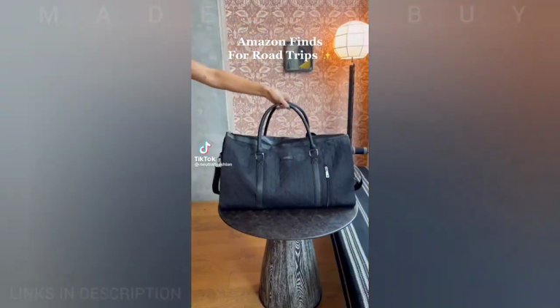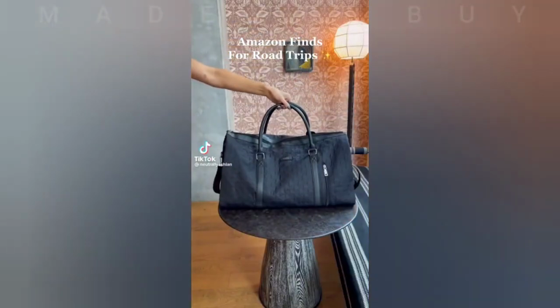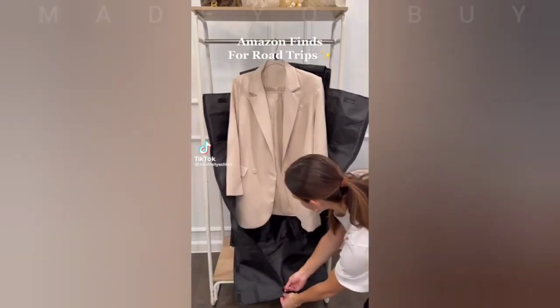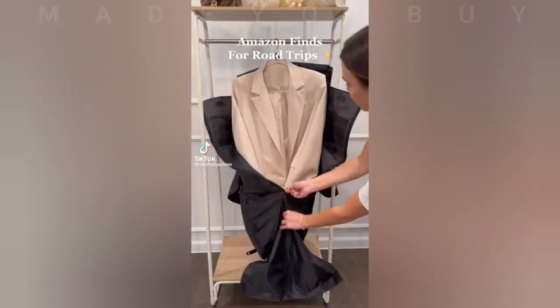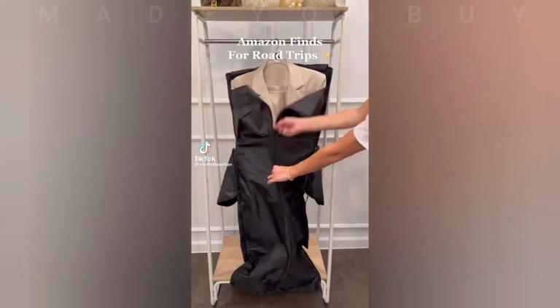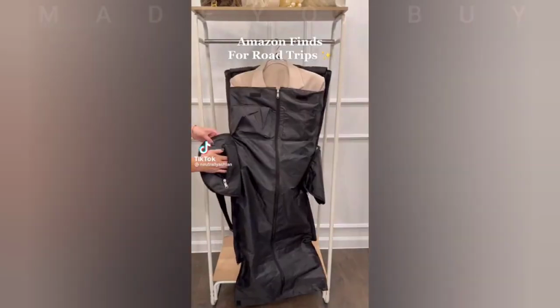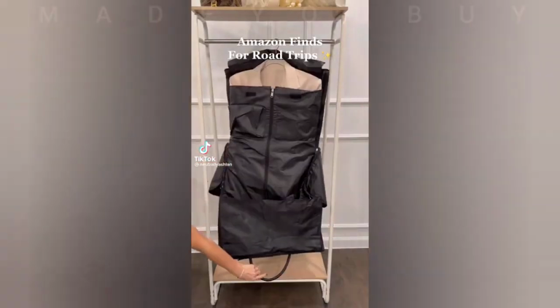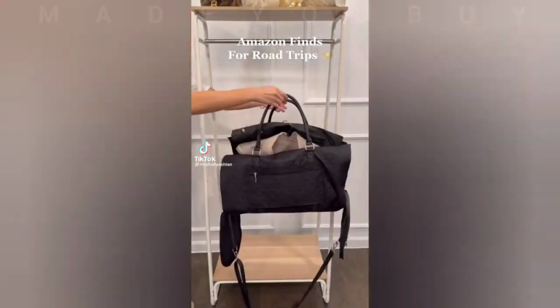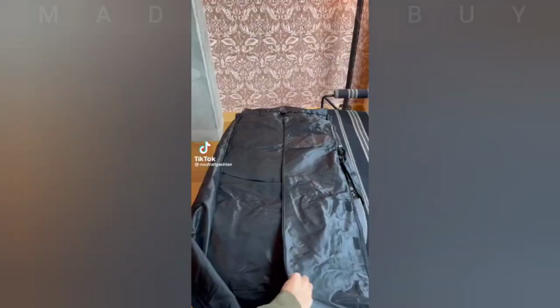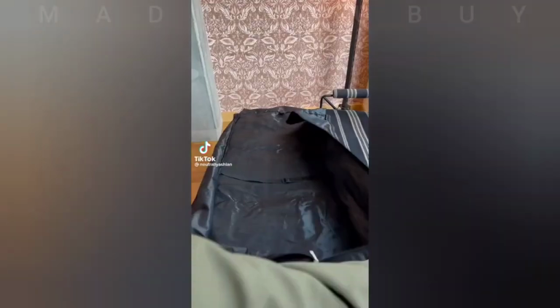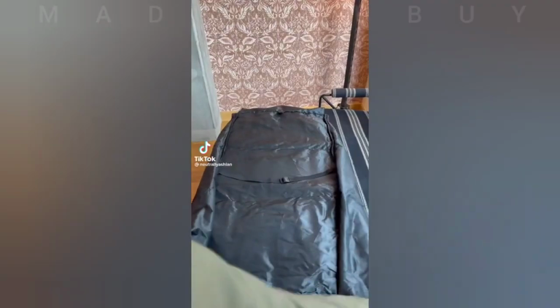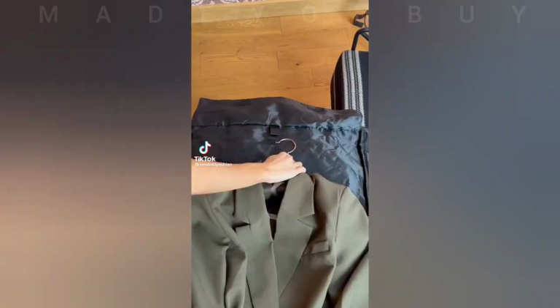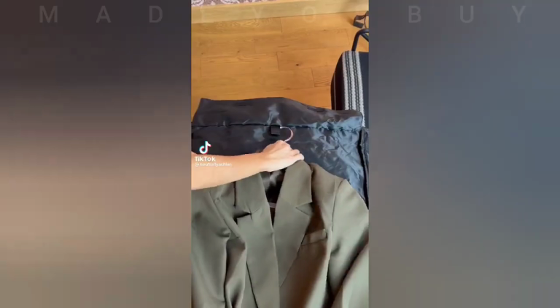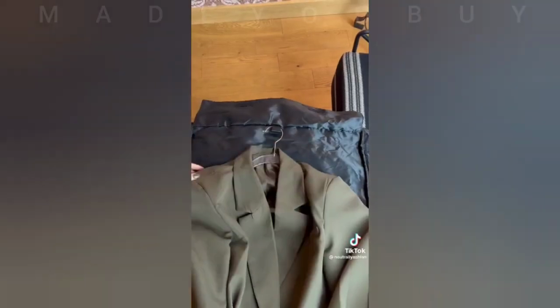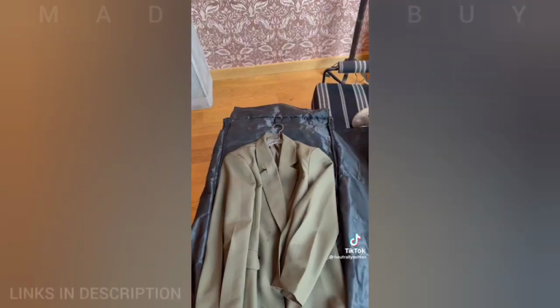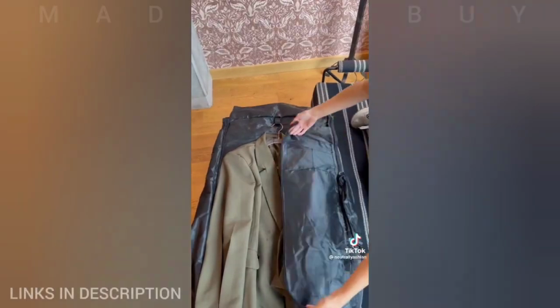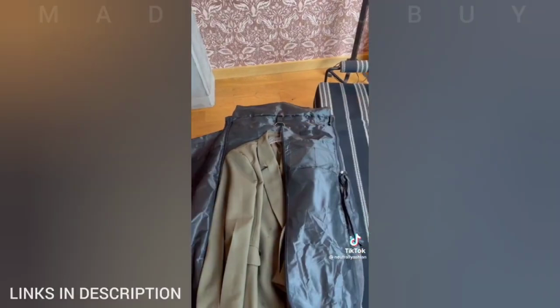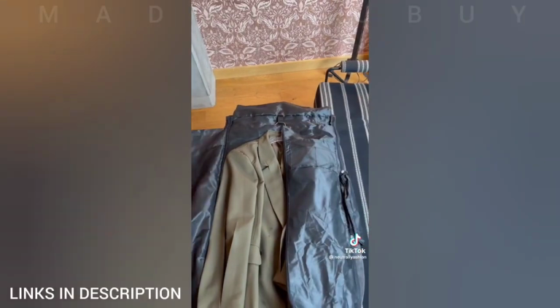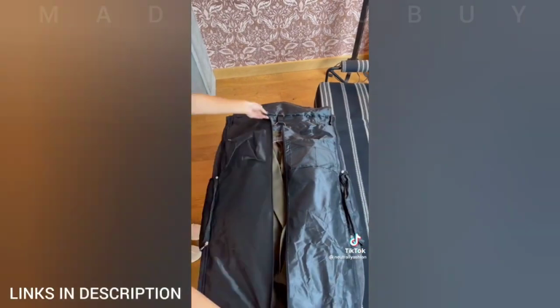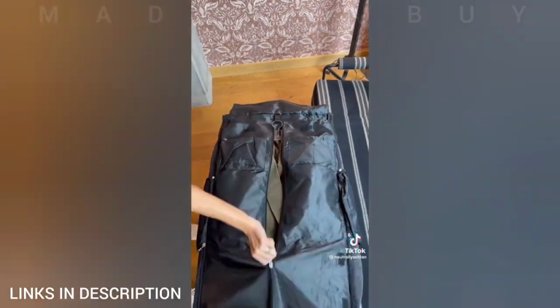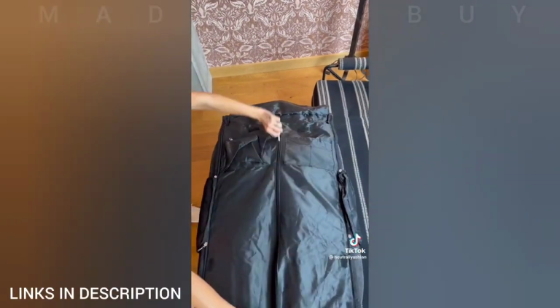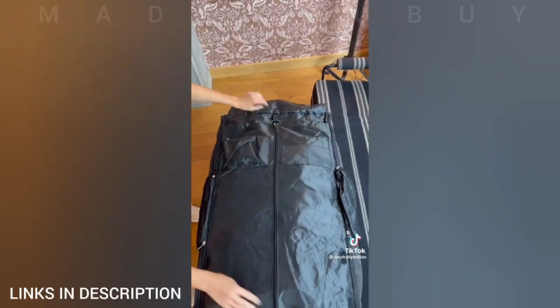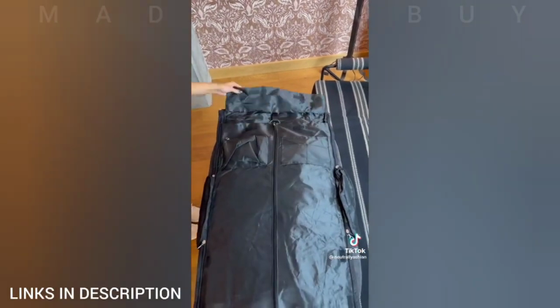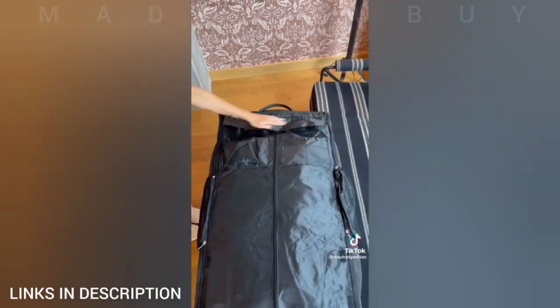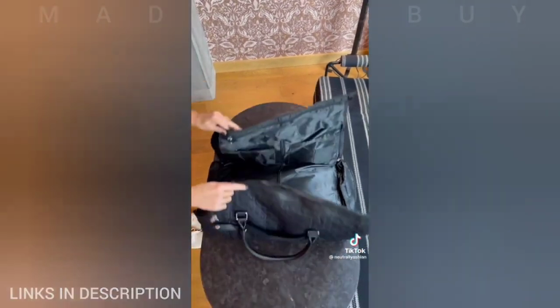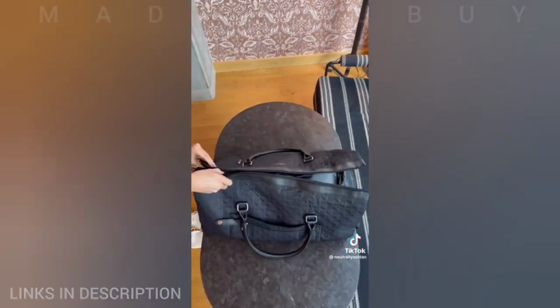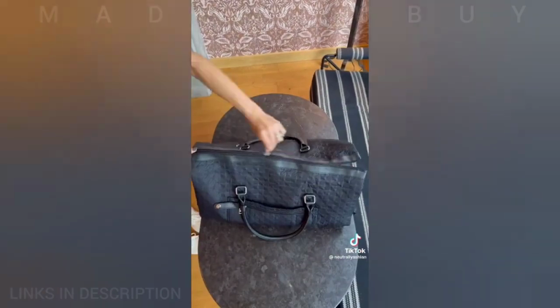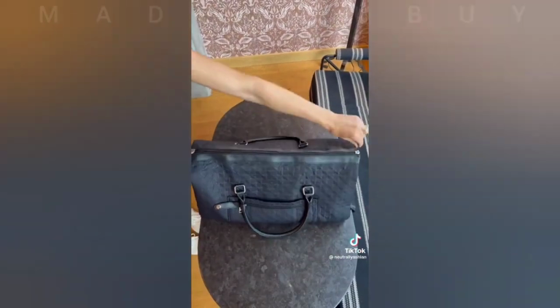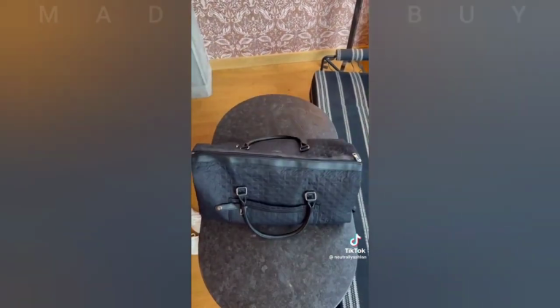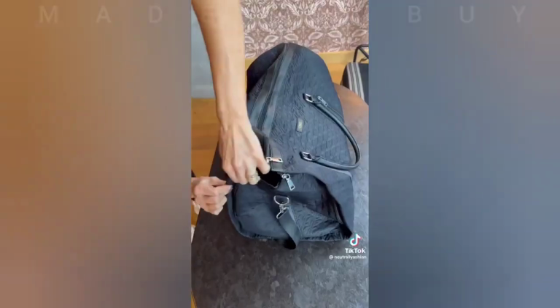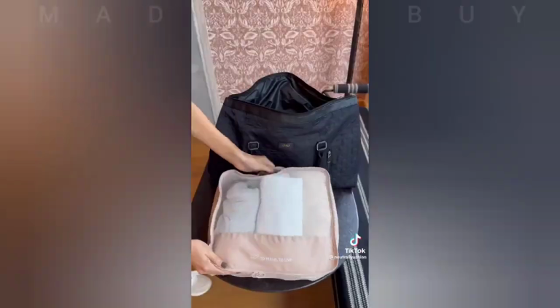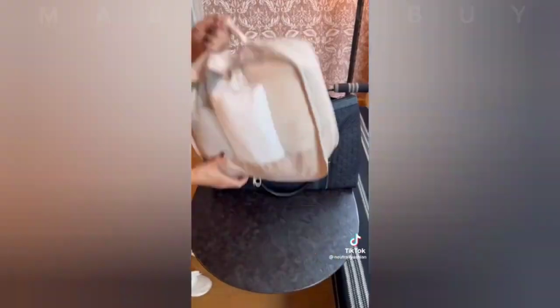Amazon finds for weekend and road trips. First is a duffel bag that converts into a garment bag. It's perfect for clothing that you don't want to get wrinkled or items hard to fold like blazers. It has multiple pockets for accessories and I was still able to fit my clothes, toiletry bag, and a pair of shoes.